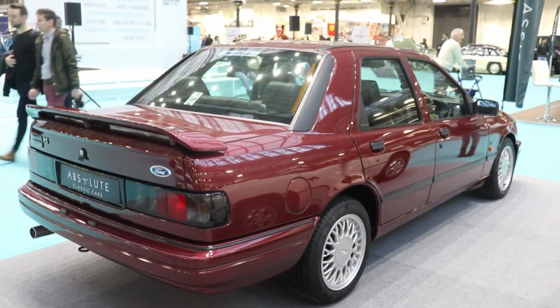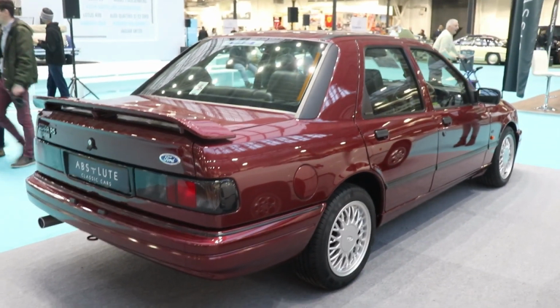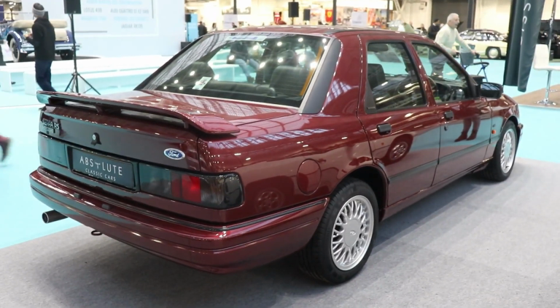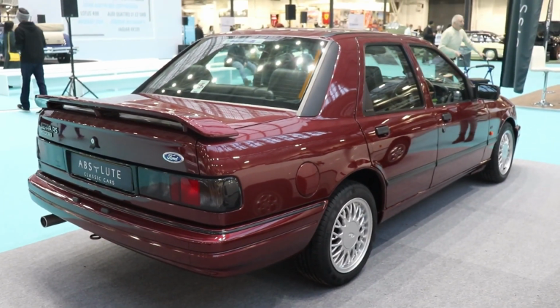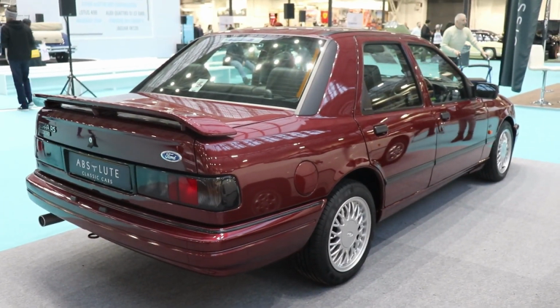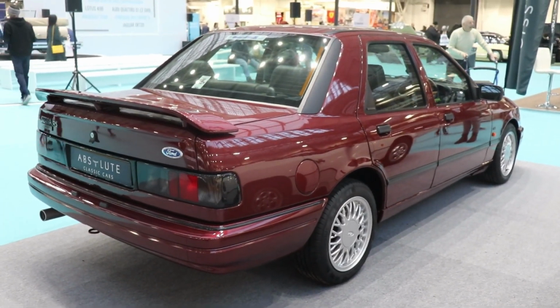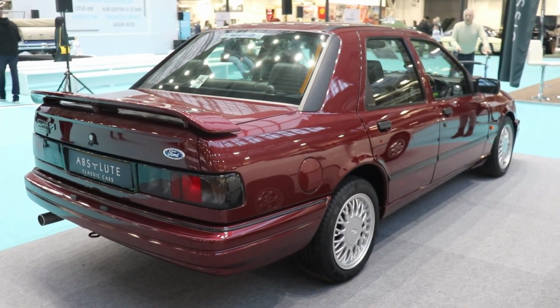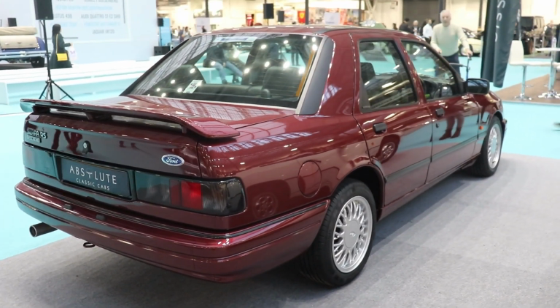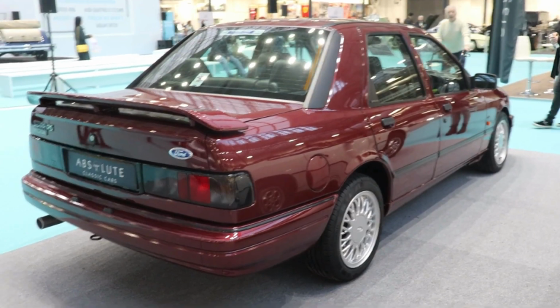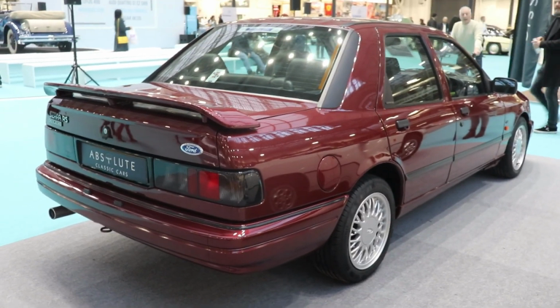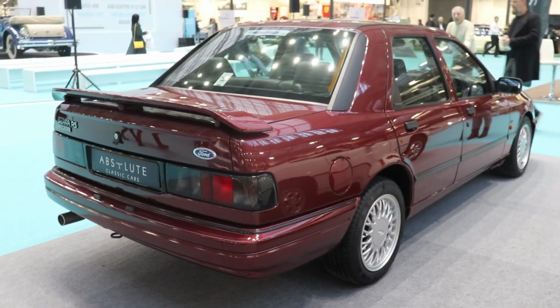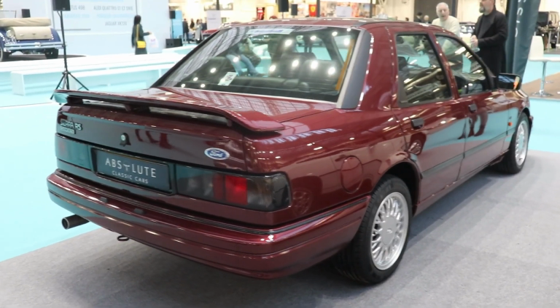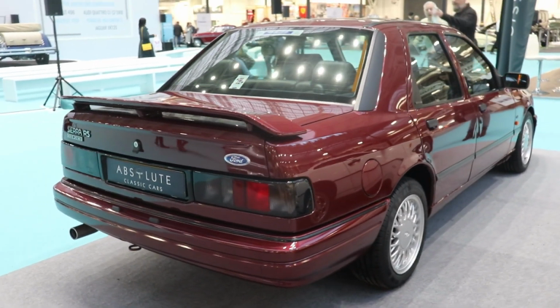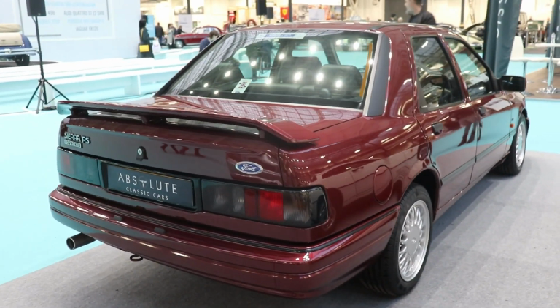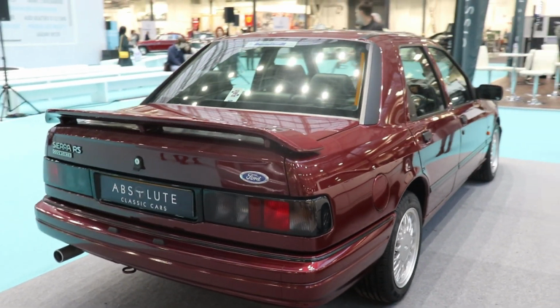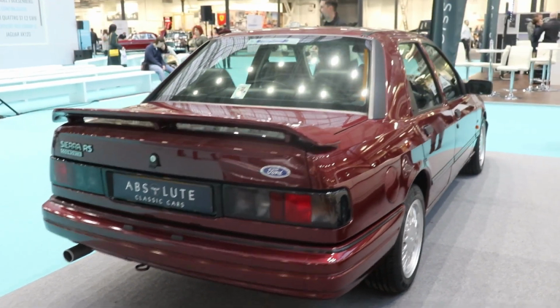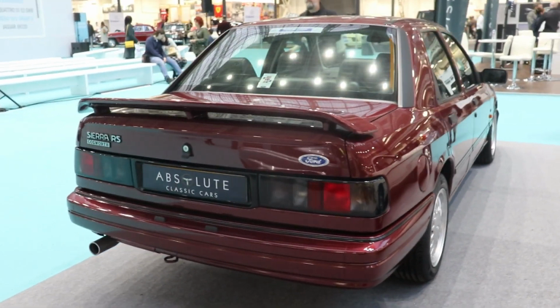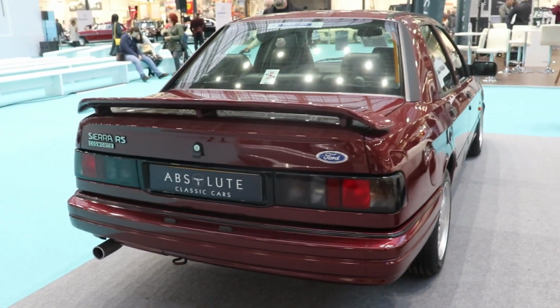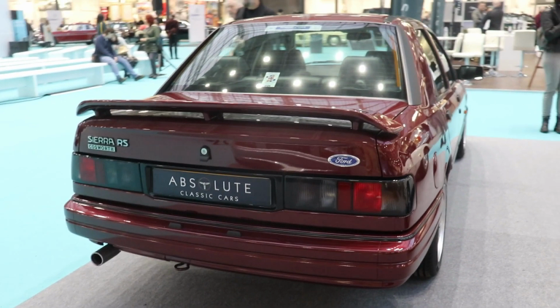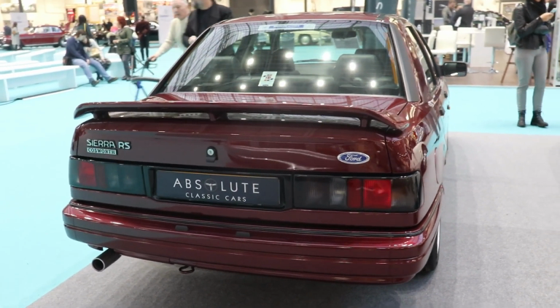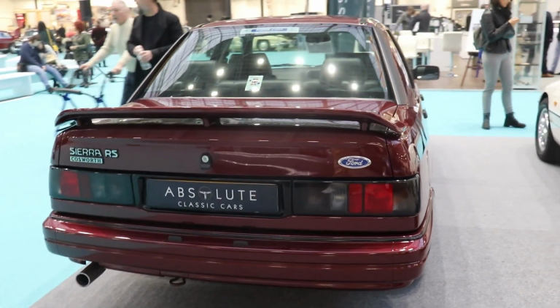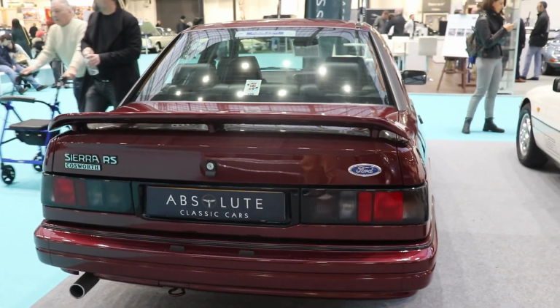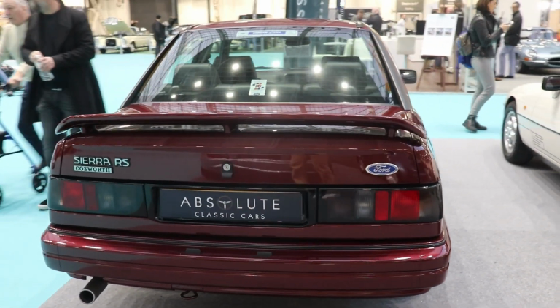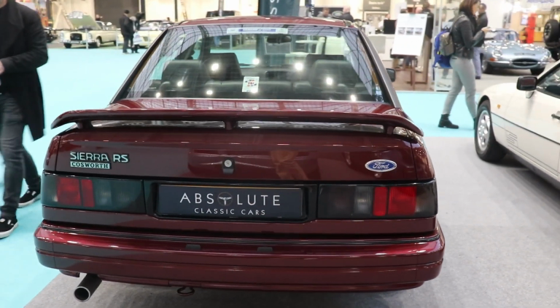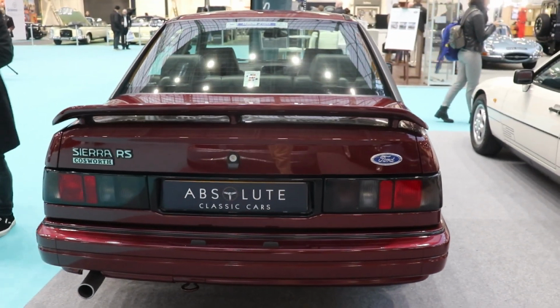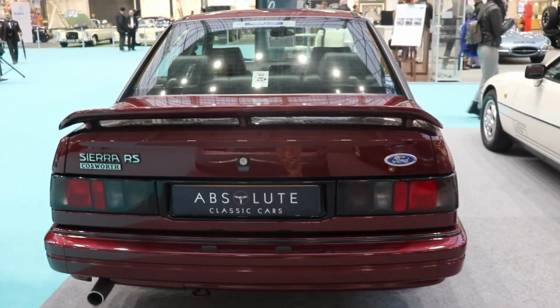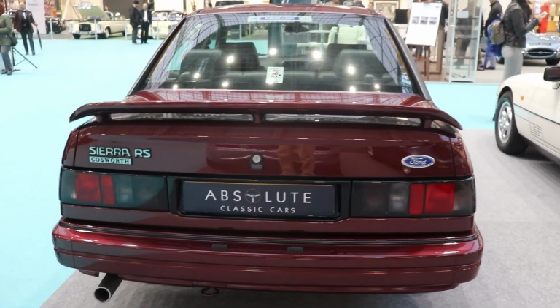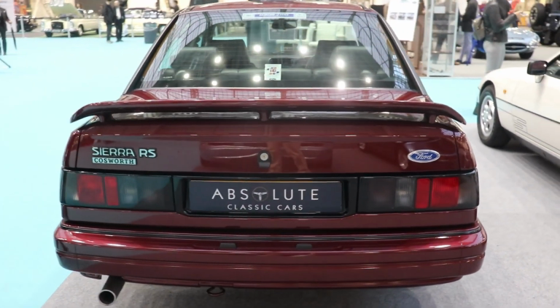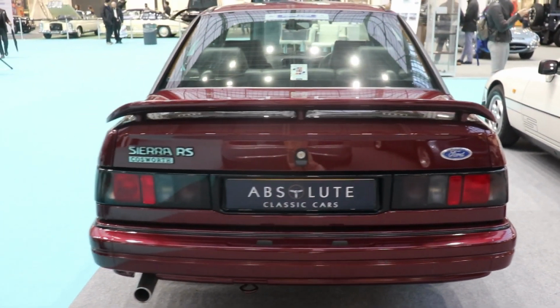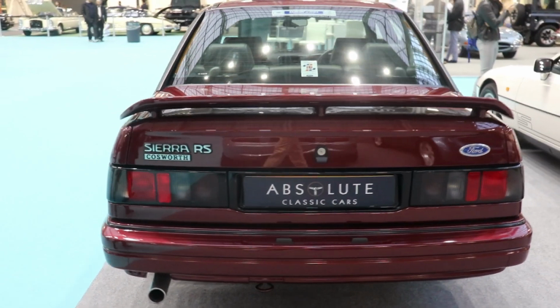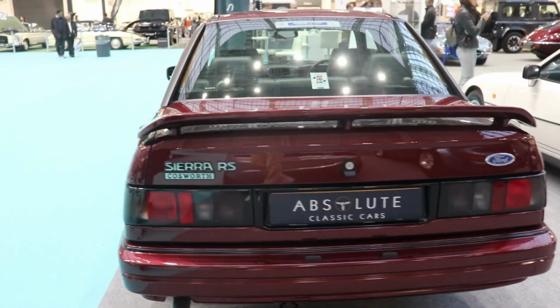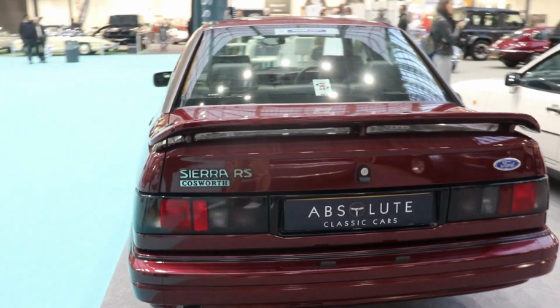These numbers are for the normal version. The RS500 Cosworth is a completely different story — a completely different car specially designed for racing, with many different parts.